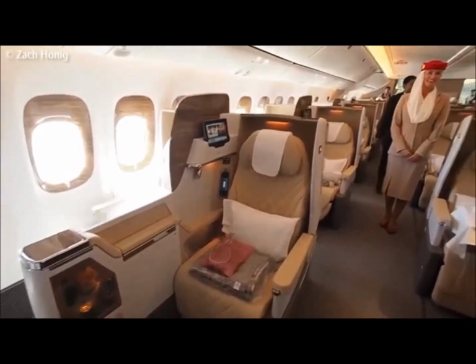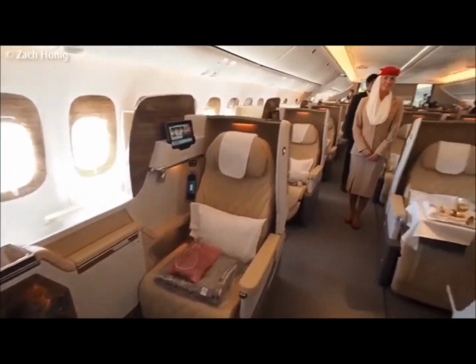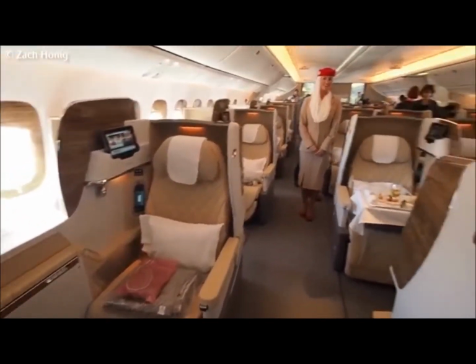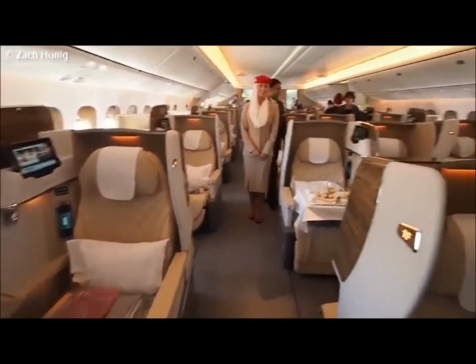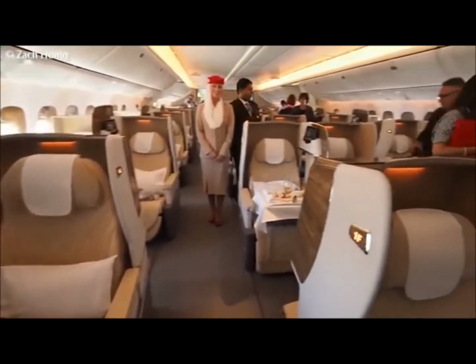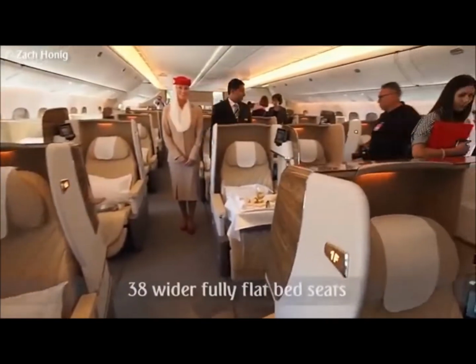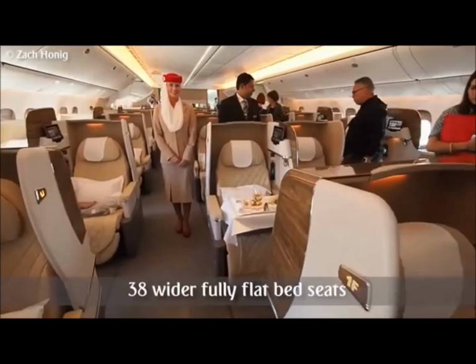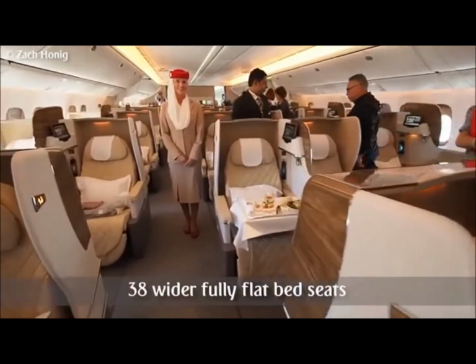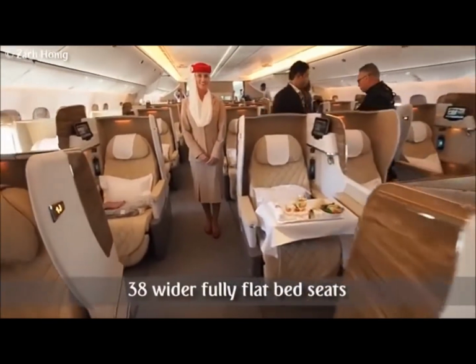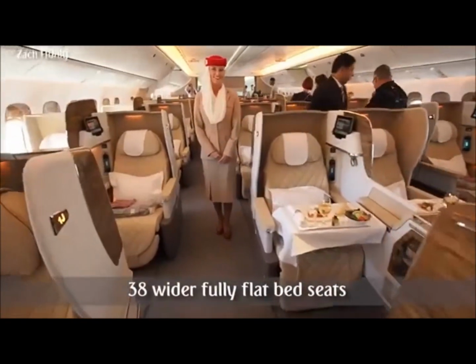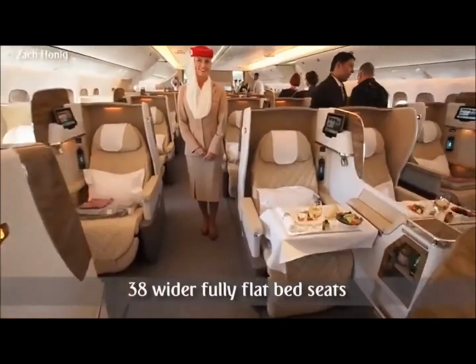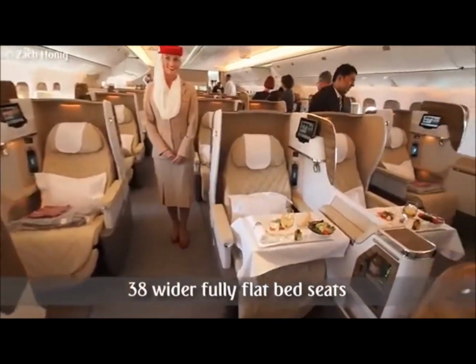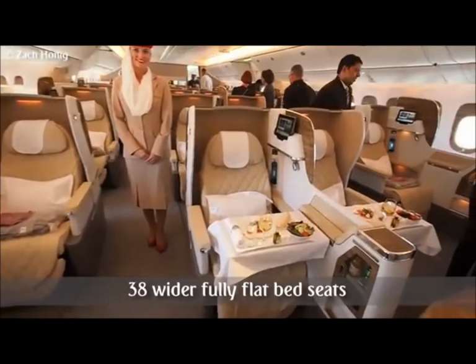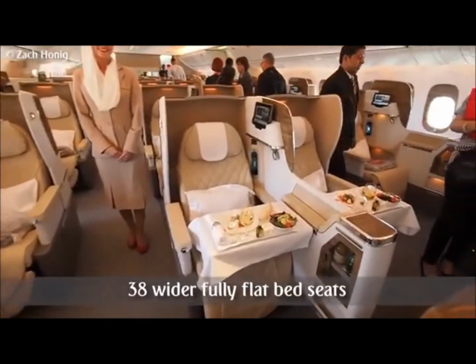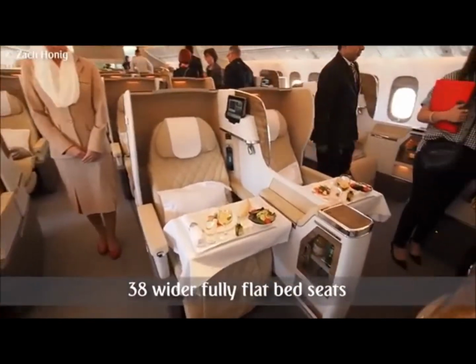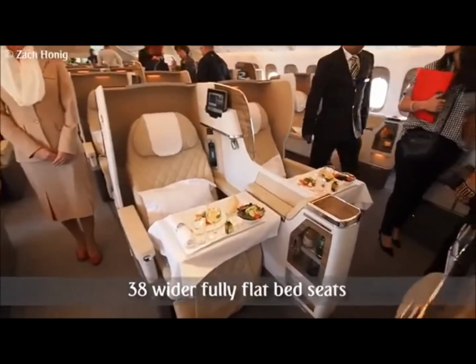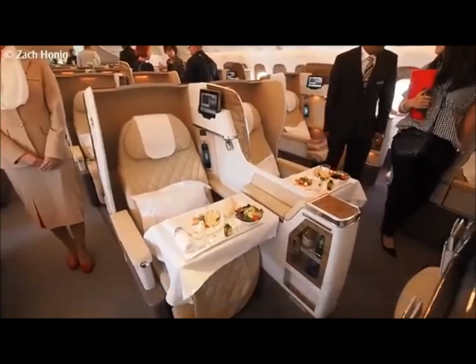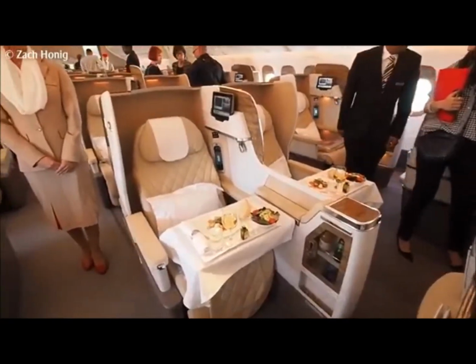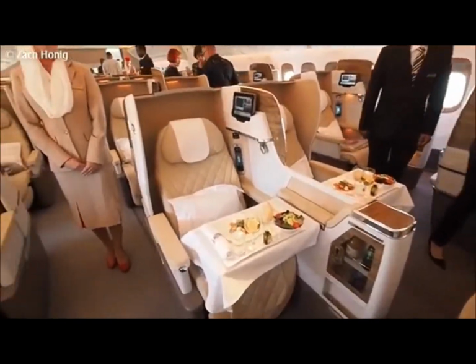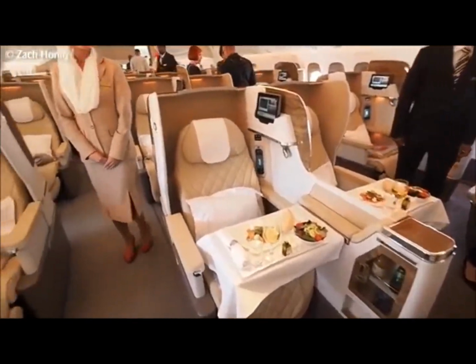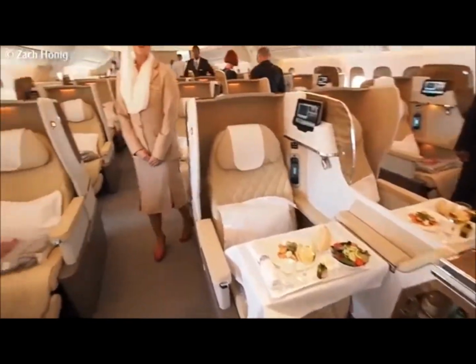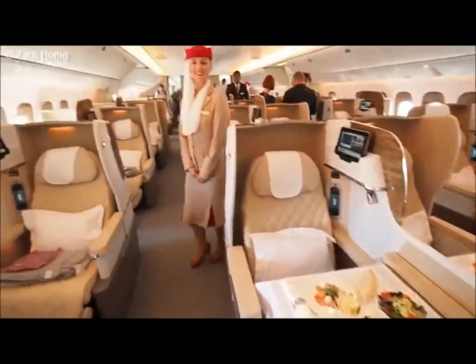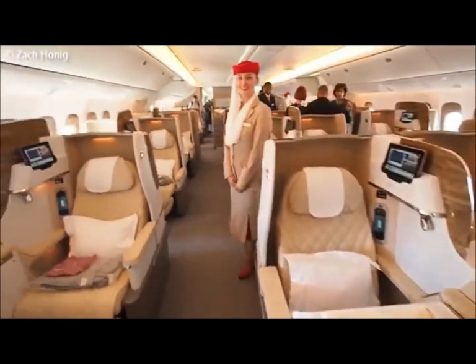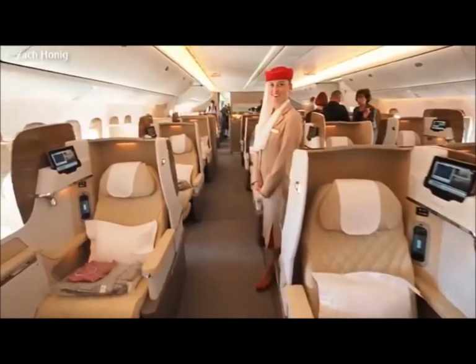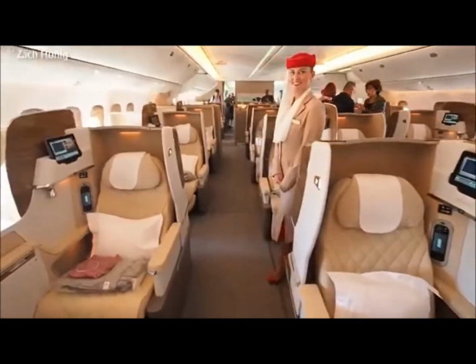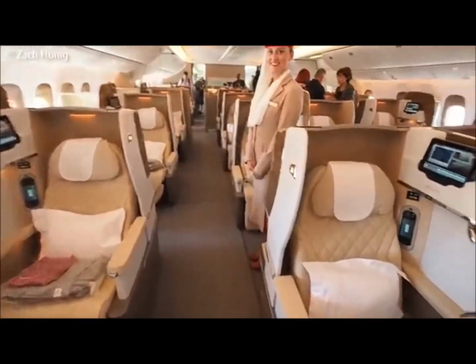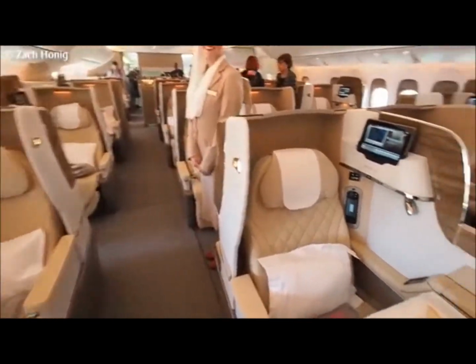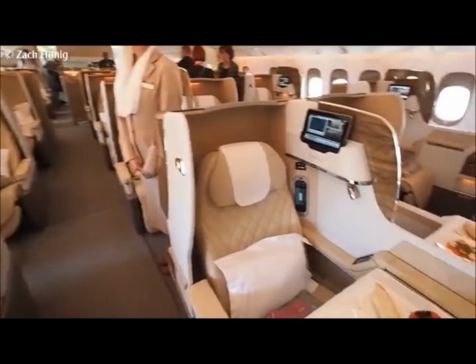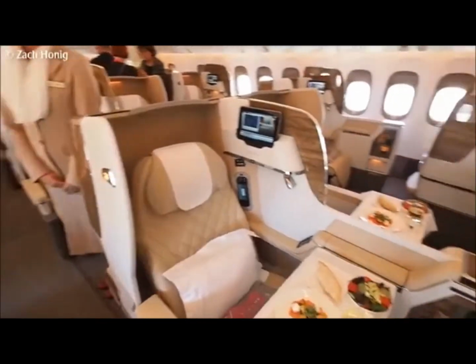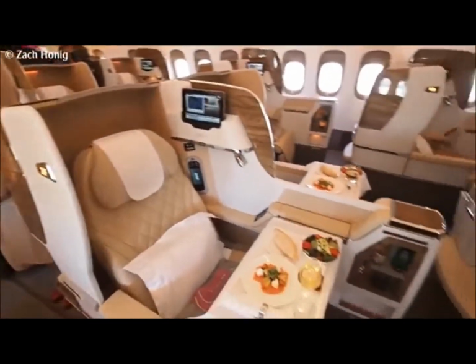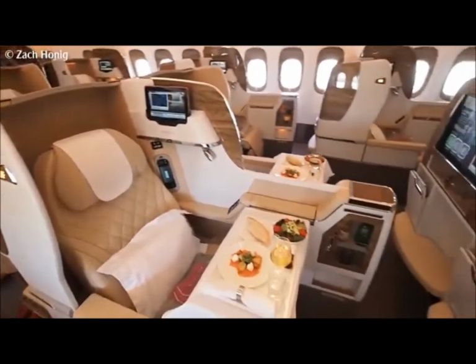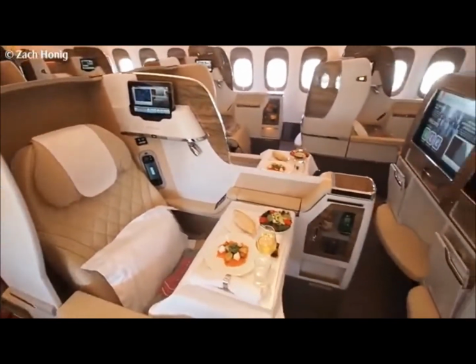We've got a total of 38 seats. There's no more first class suites on this plane — the previous arrangement had 8 first class suites. That cabin has gone entirely, replaced now with this 222 Business Class.